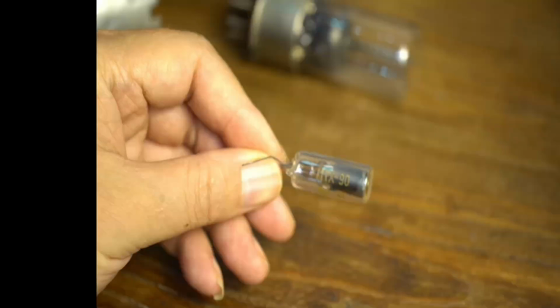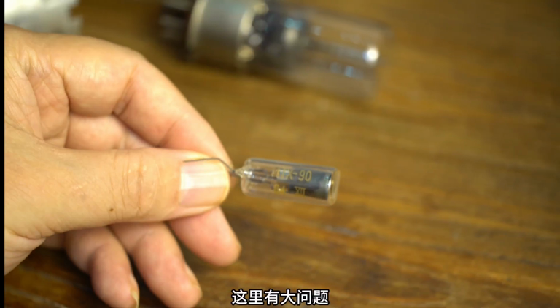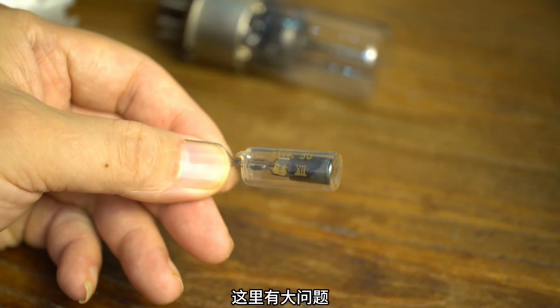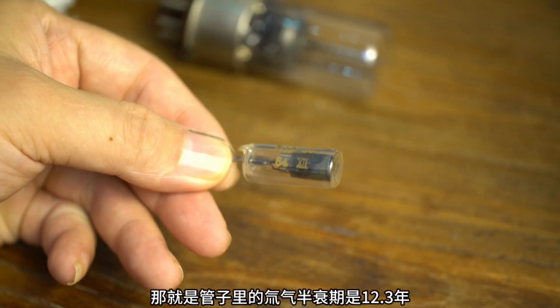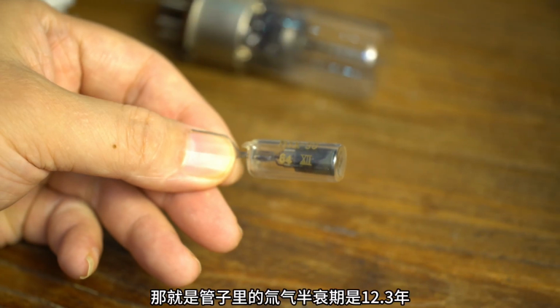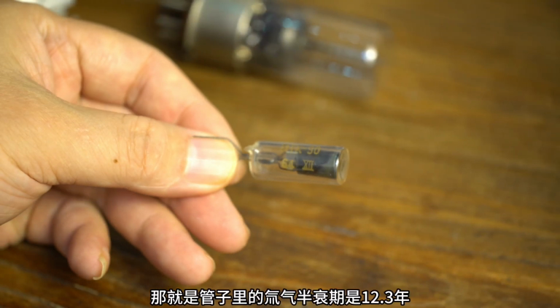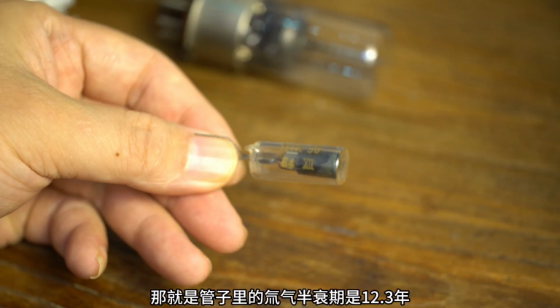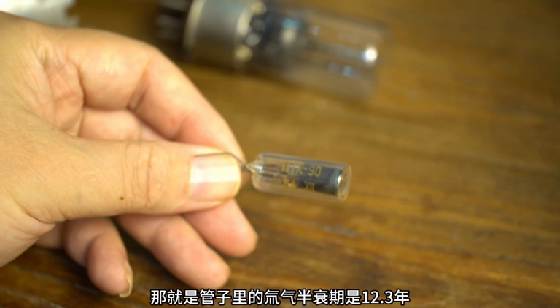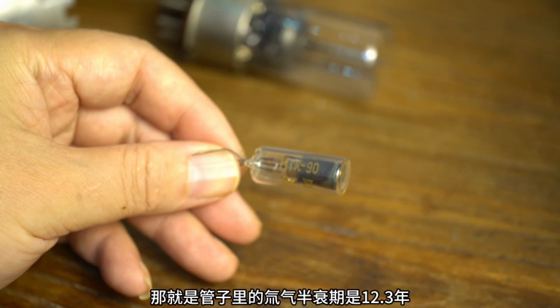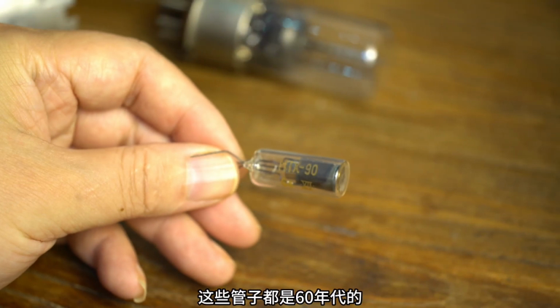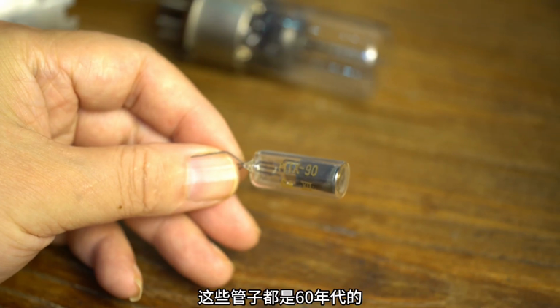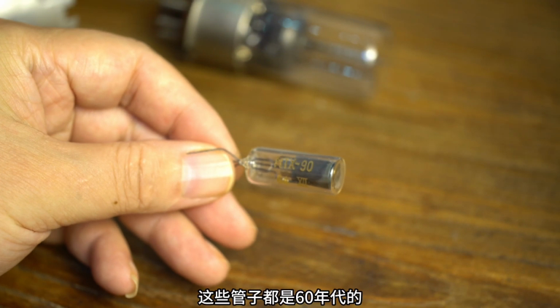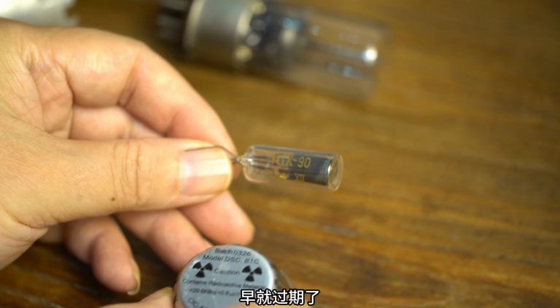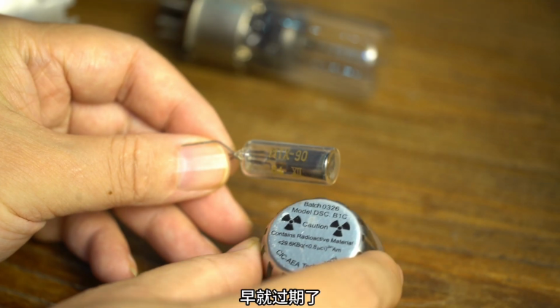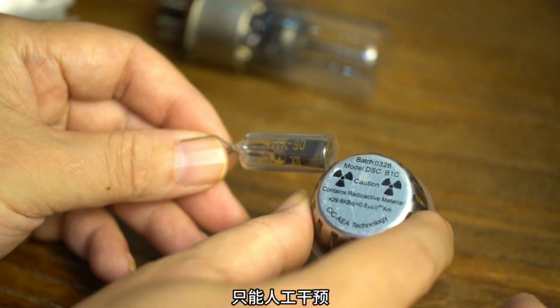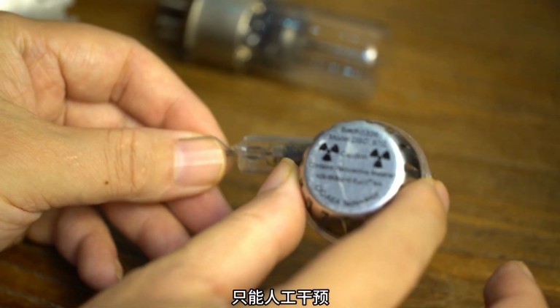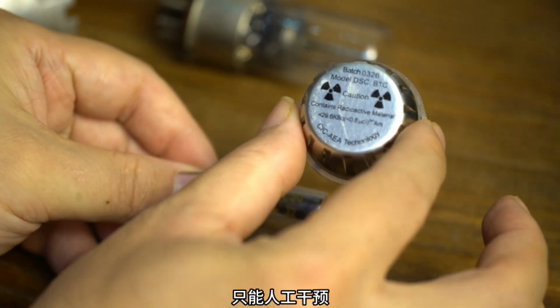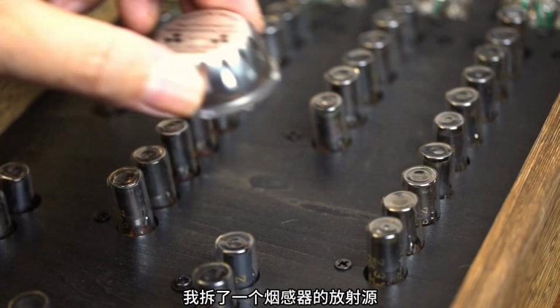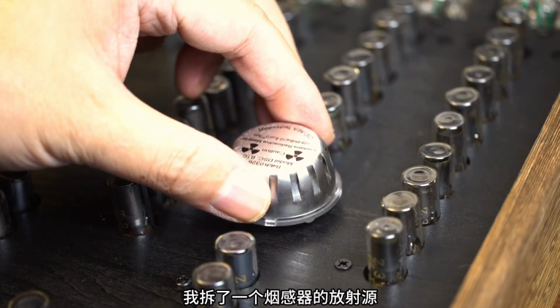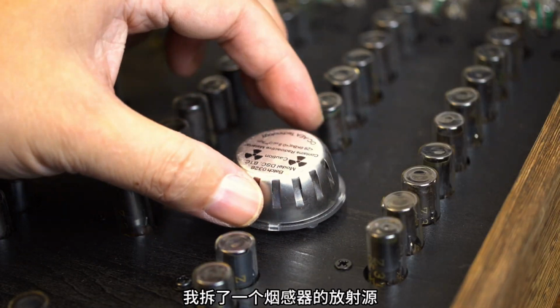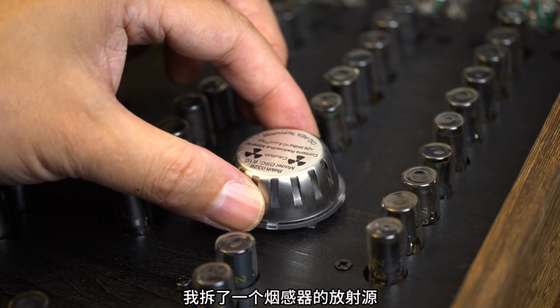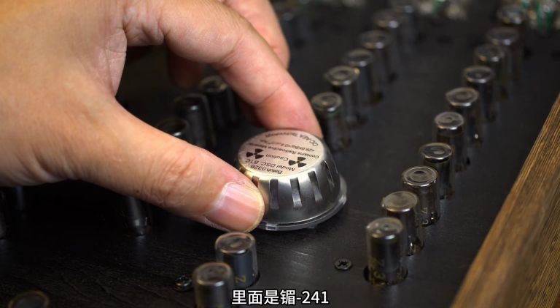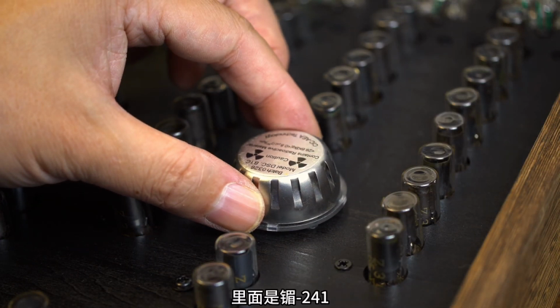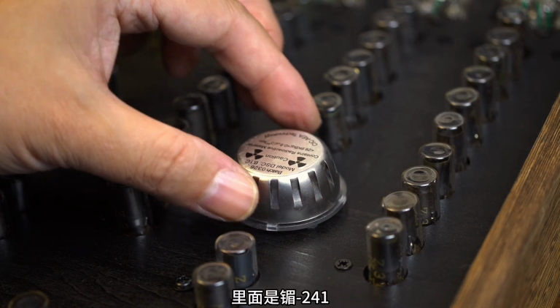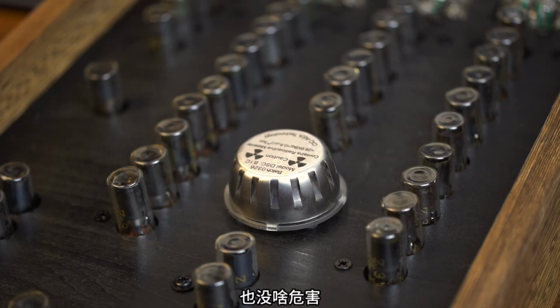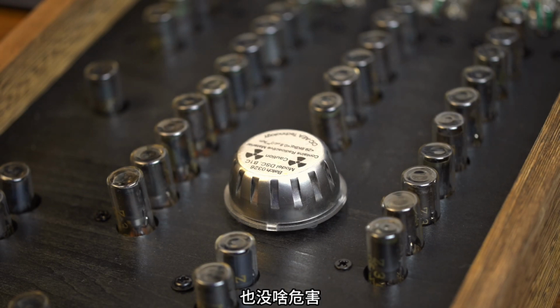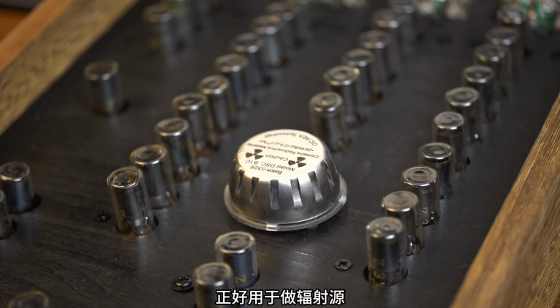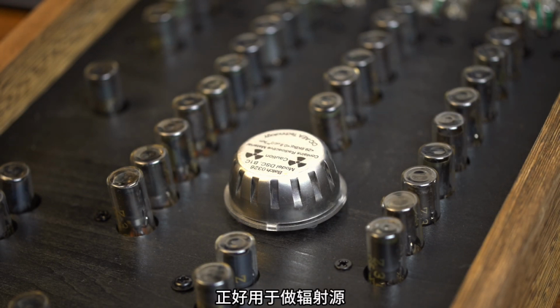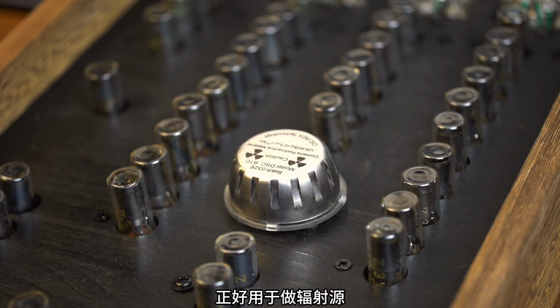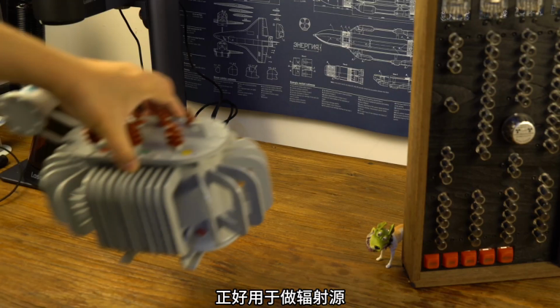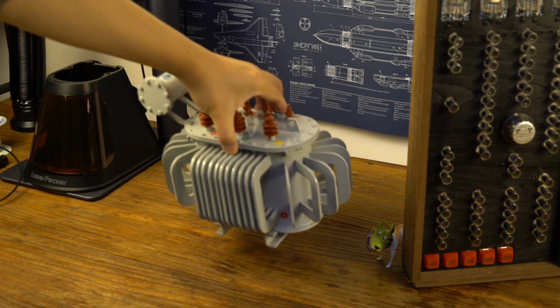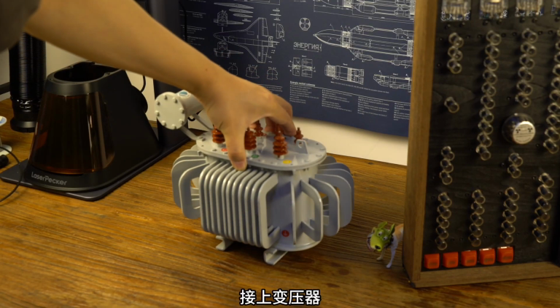There's a big problem here — the half-life of Radon in the tube is 12.3 years, and these pipes are from the 1960s, so it's long overdue. Only human intervention is possible. I dismantled the radioactive source of a smoke sensor. Inside is radium-241, which causes no harm and is precisely used as a radiation source.